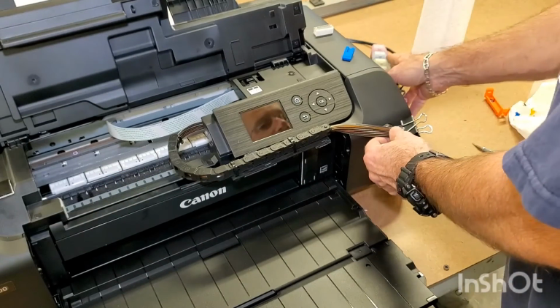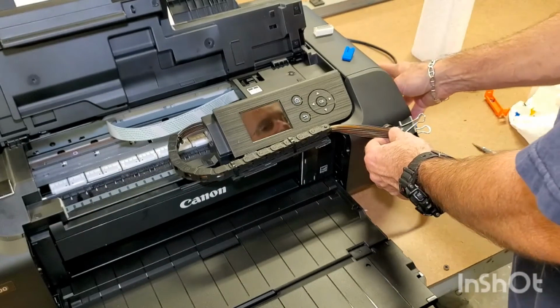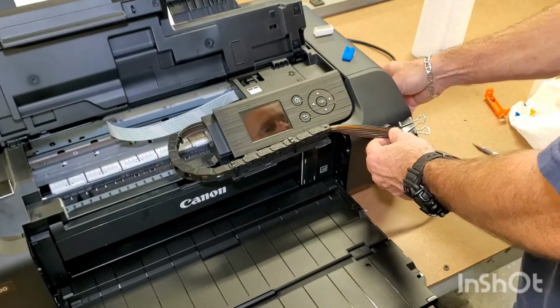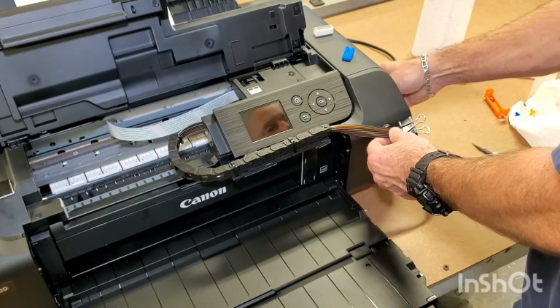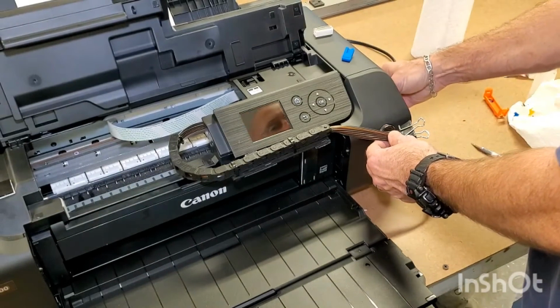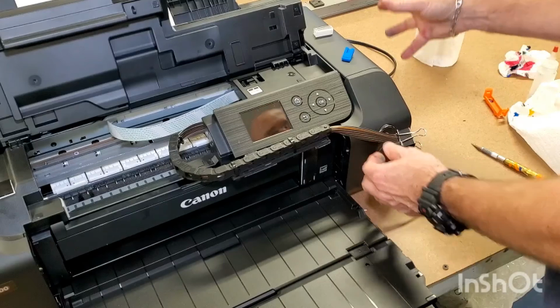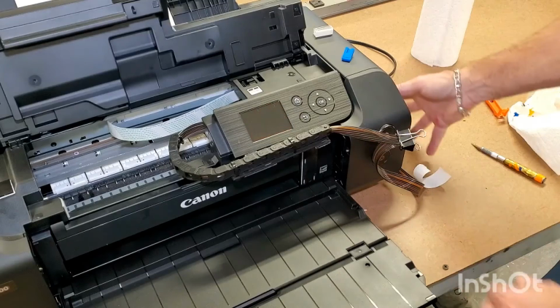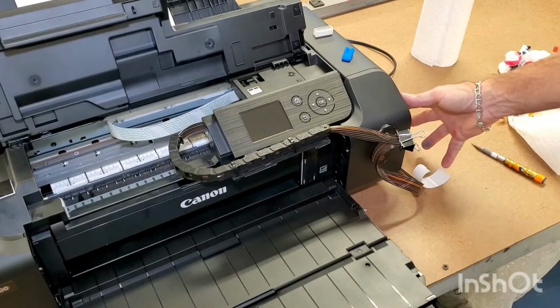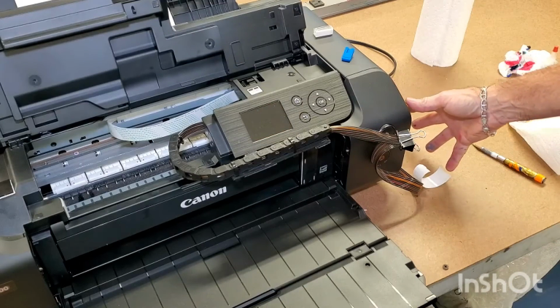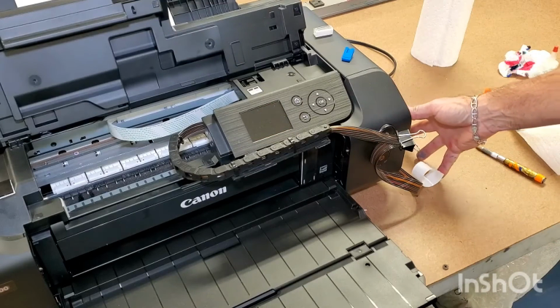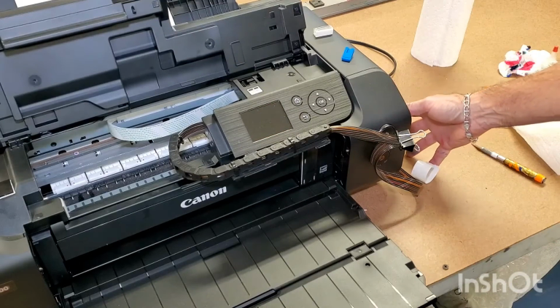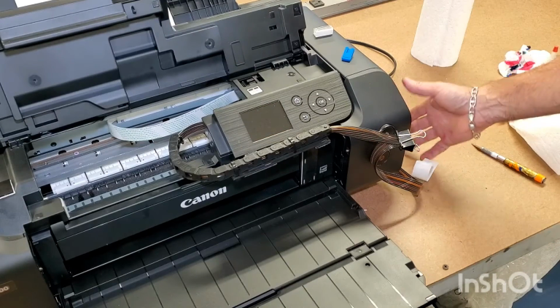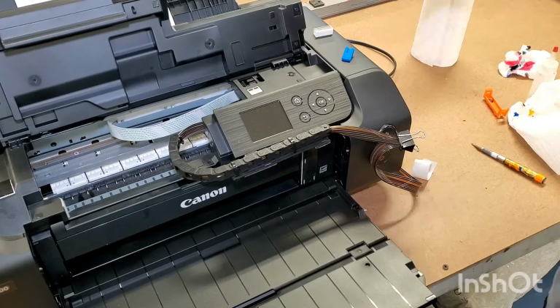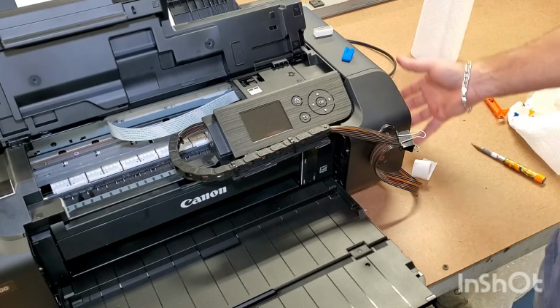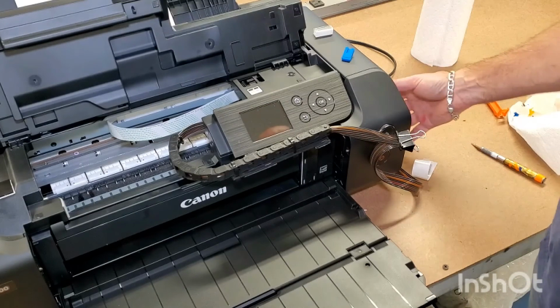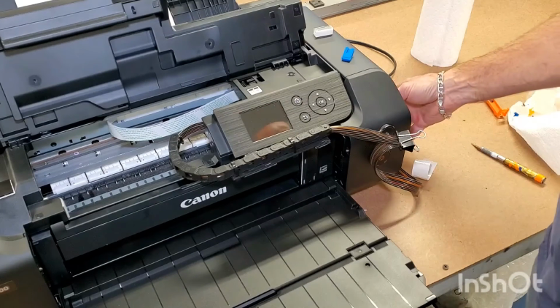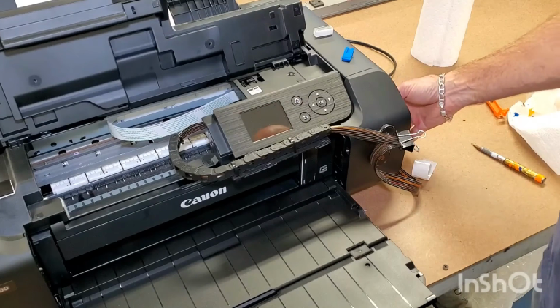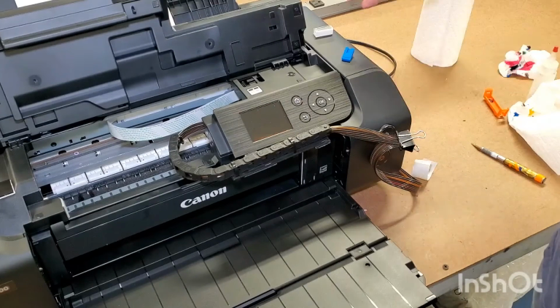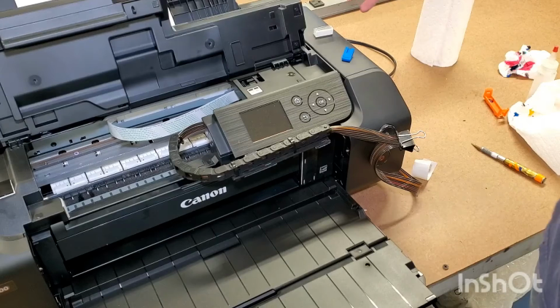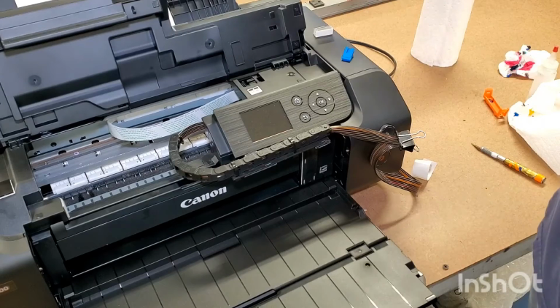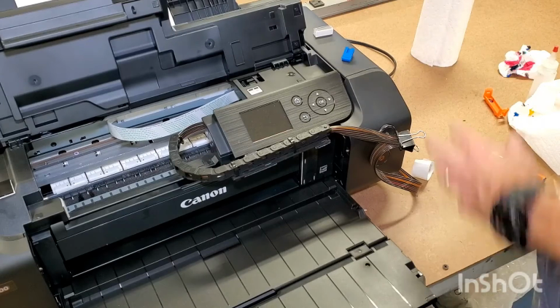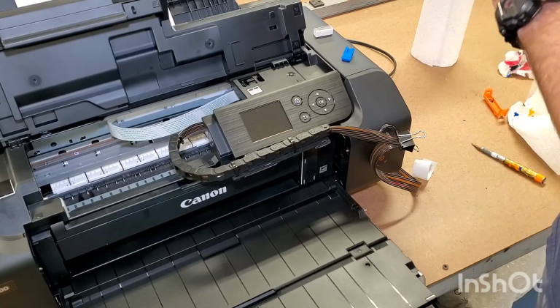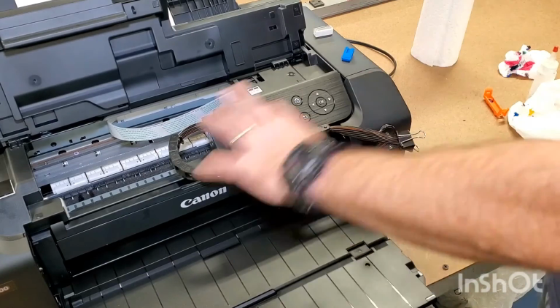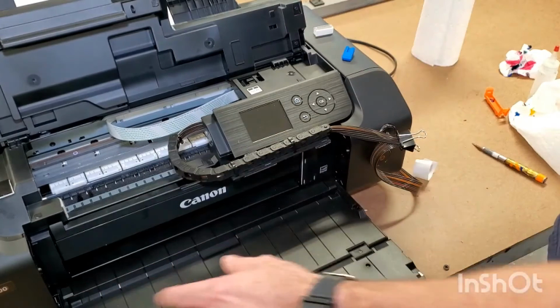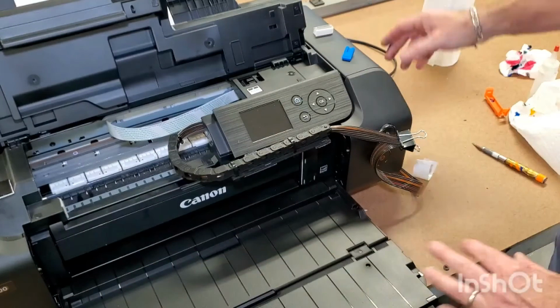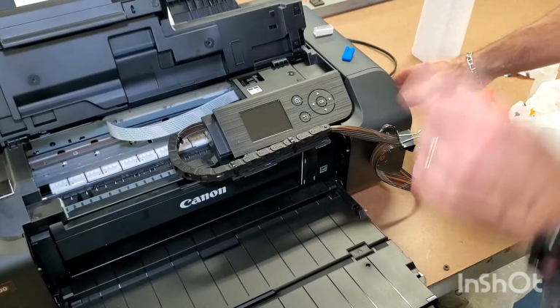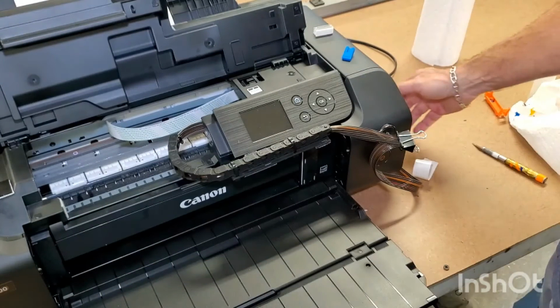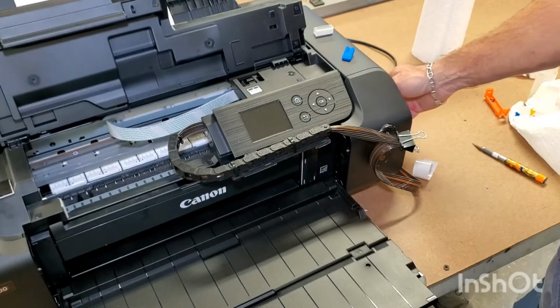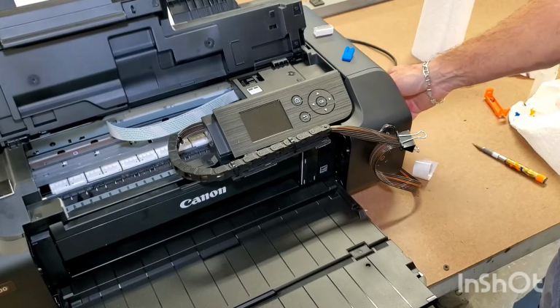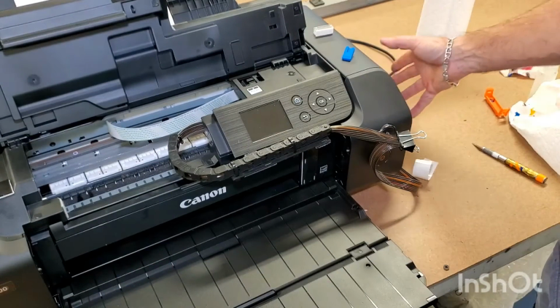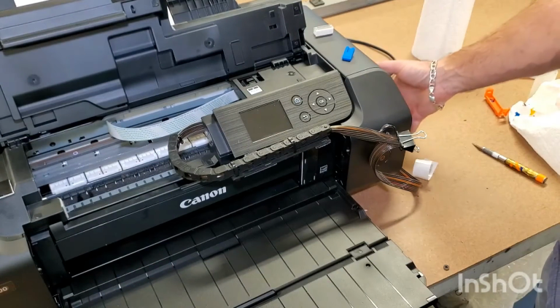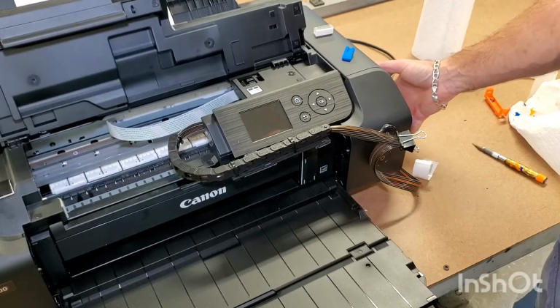The ink itself stays next to the printer — not higher or lower. If you raise it up, gravity takes over and it's going to flood your printer — you're going to have a big mess. So just keep it right next to the machine.